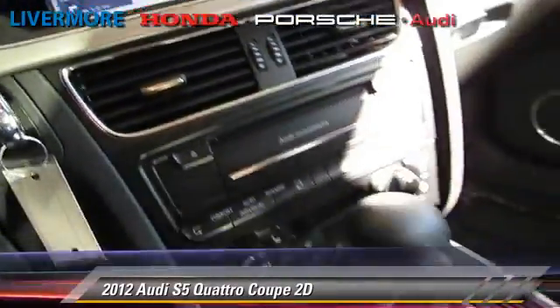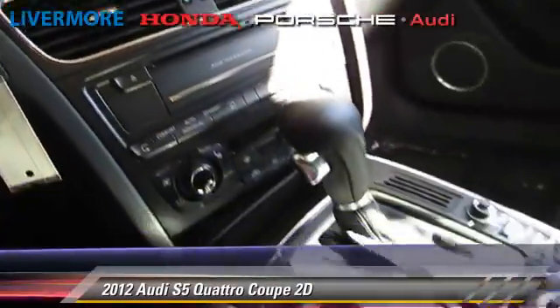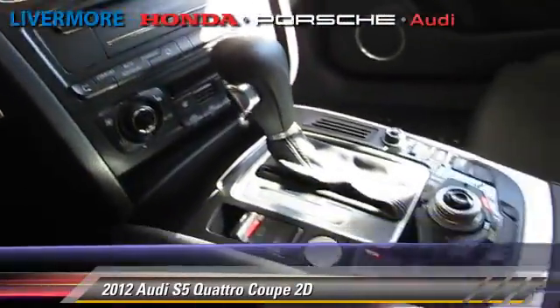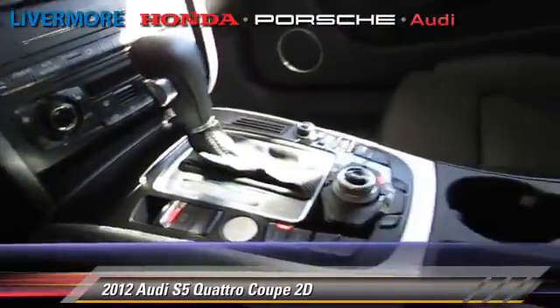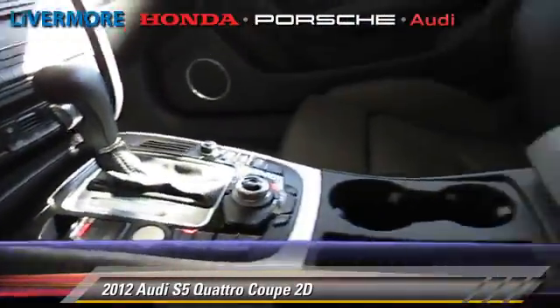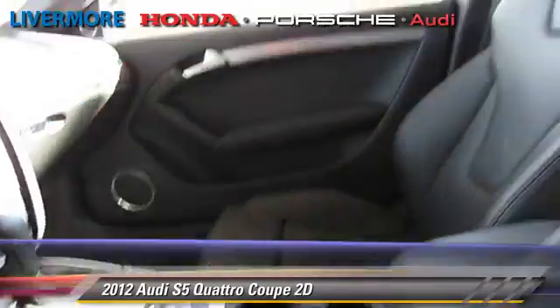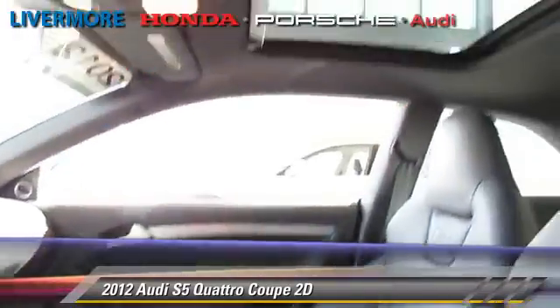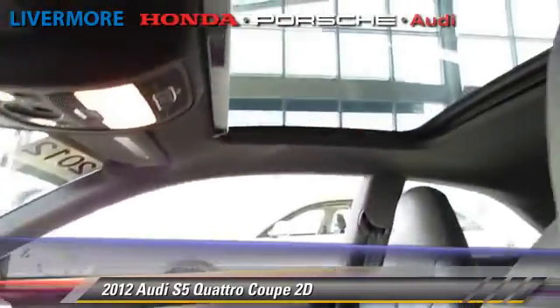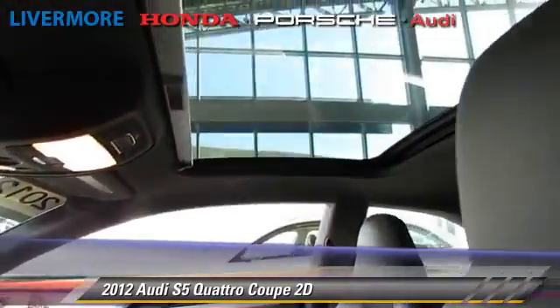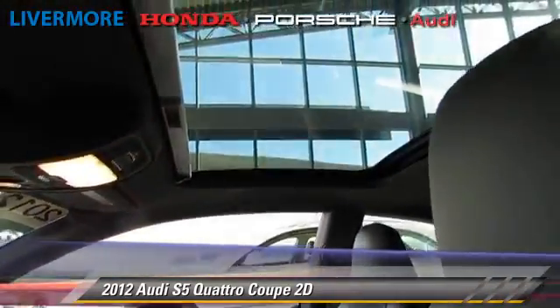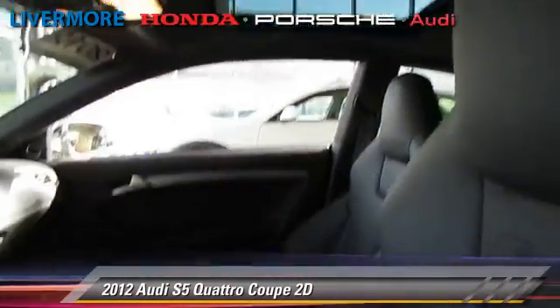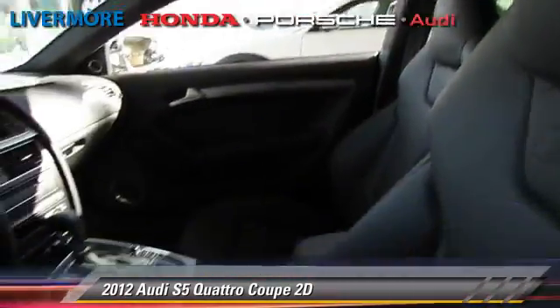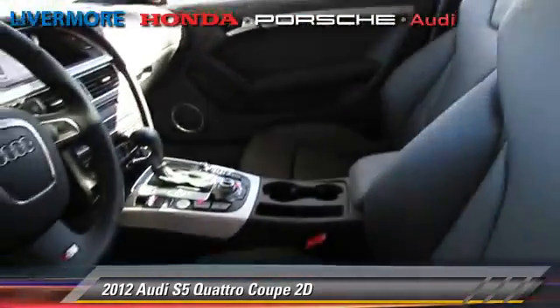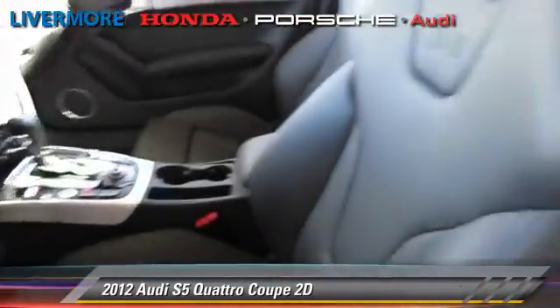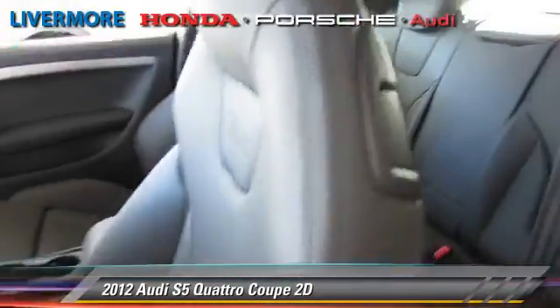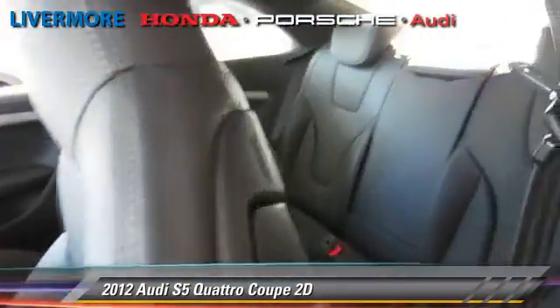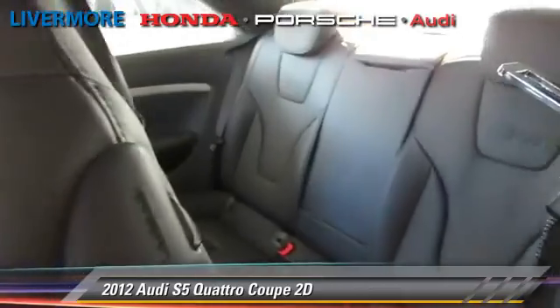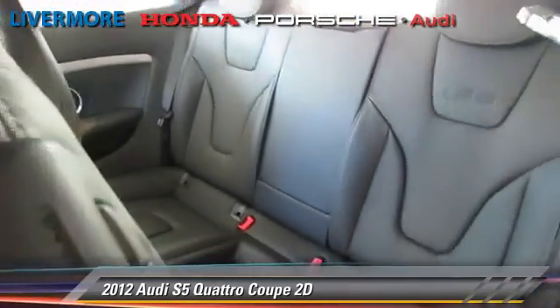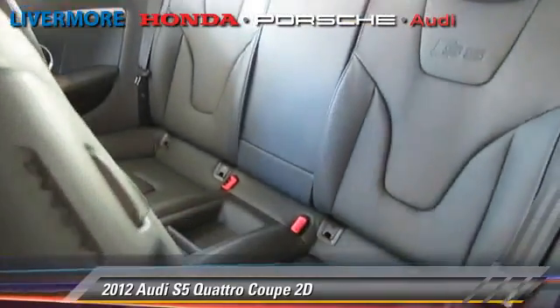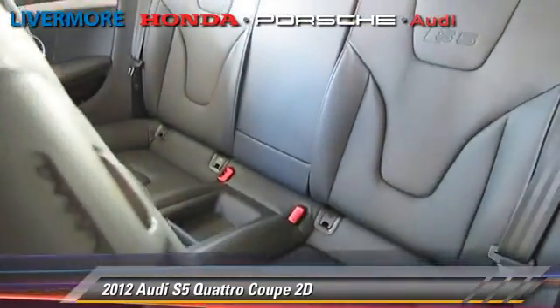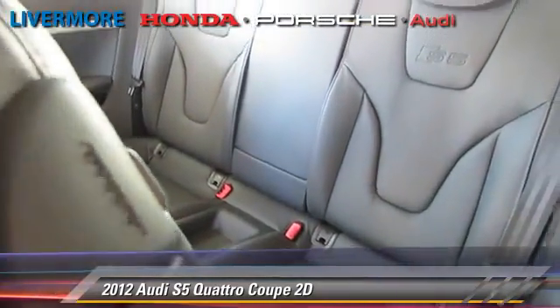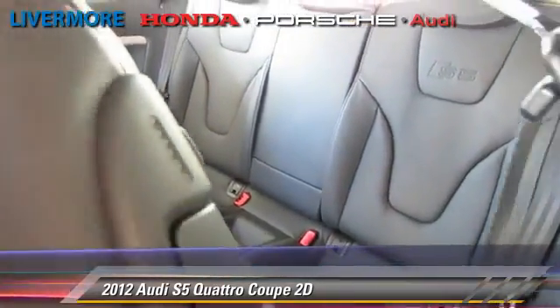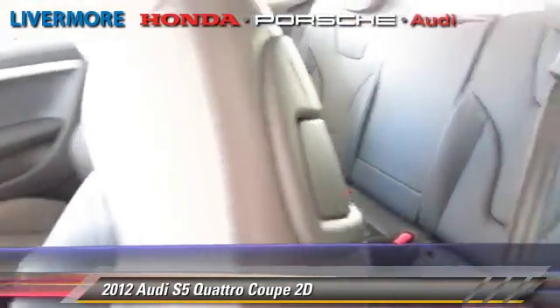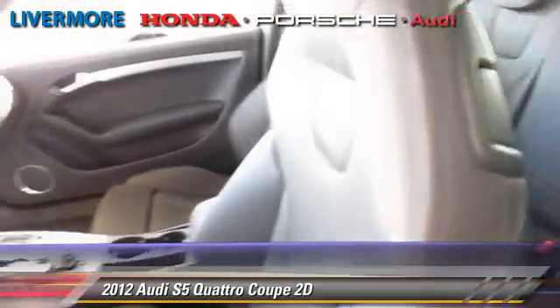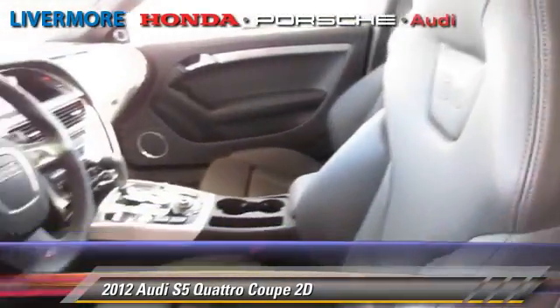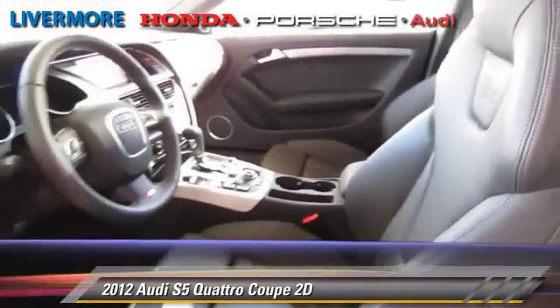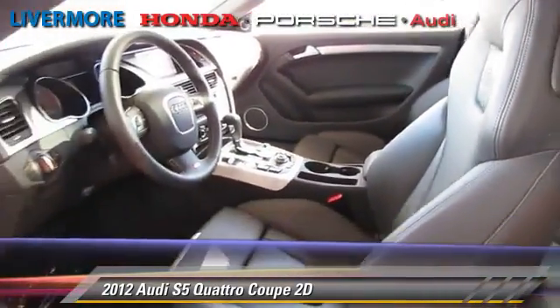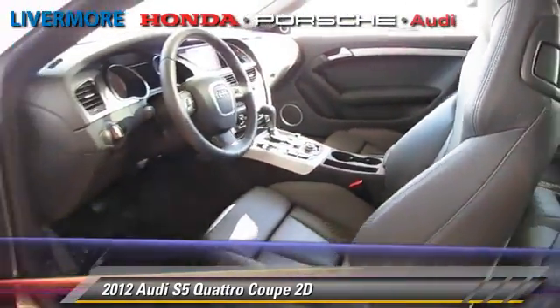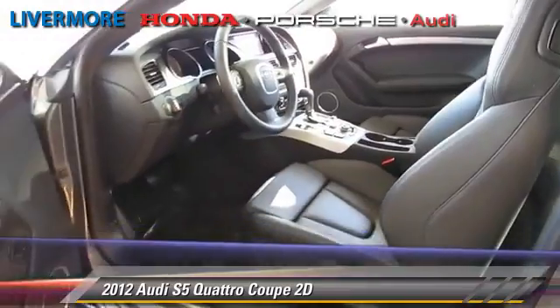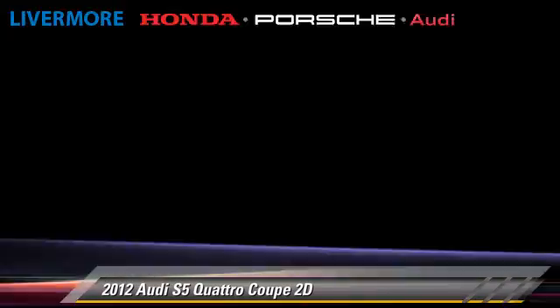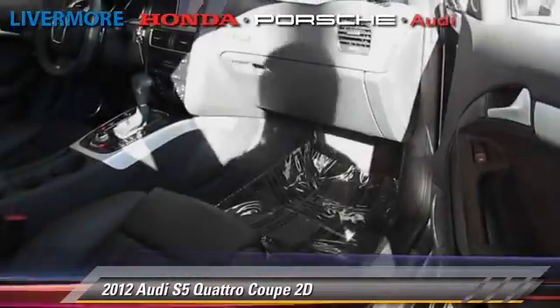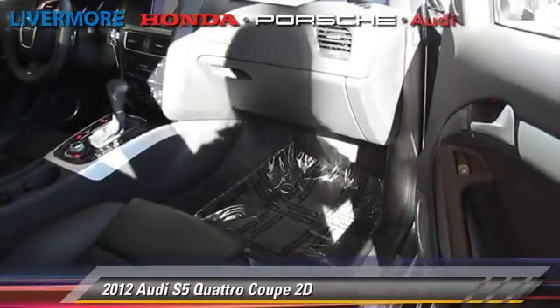This Audi features parking sensors, front and rear side airbags, and all-wheel drive. Safety features include traction control, stability control, and four-wheel ABS.